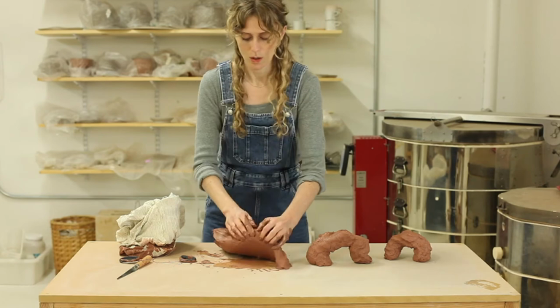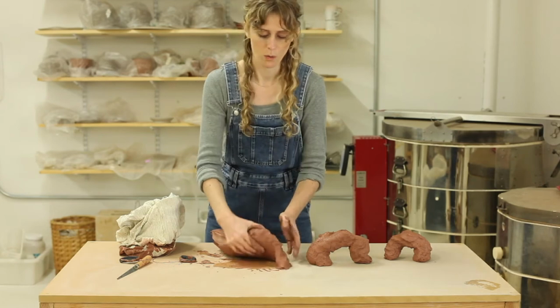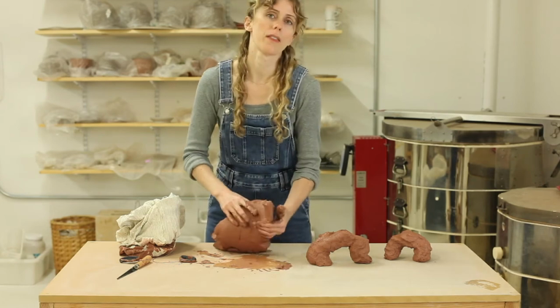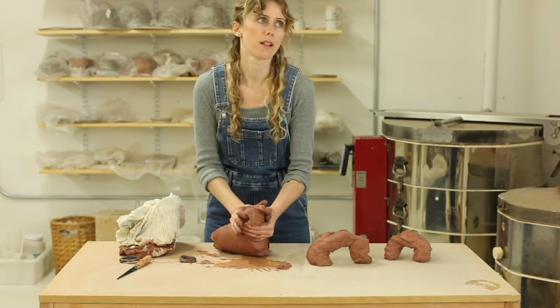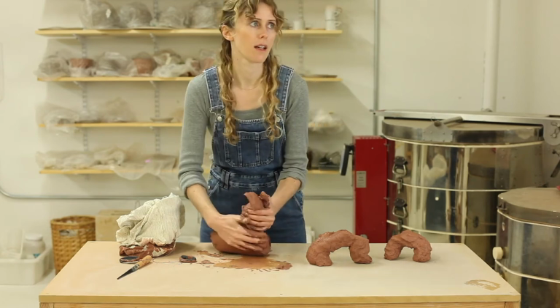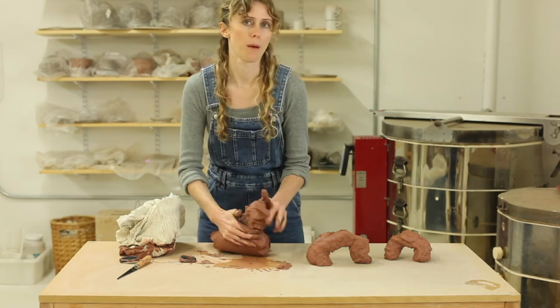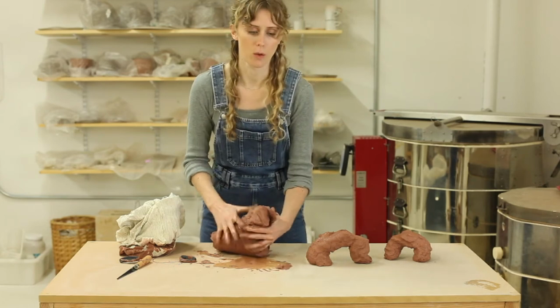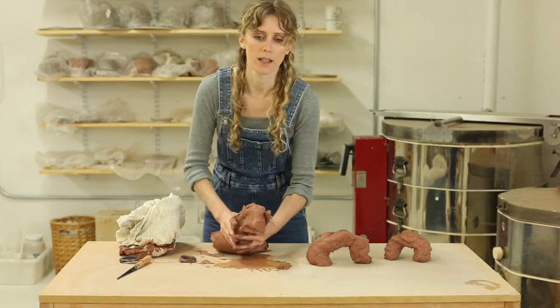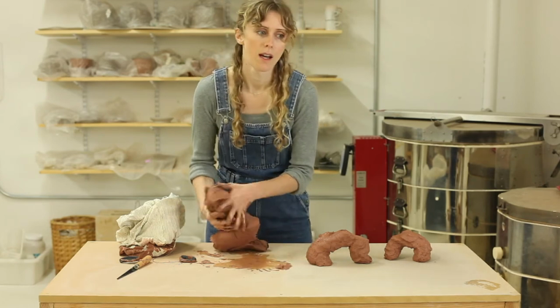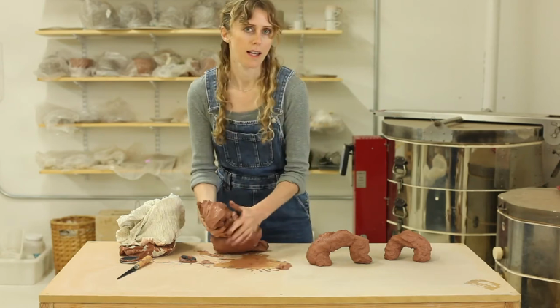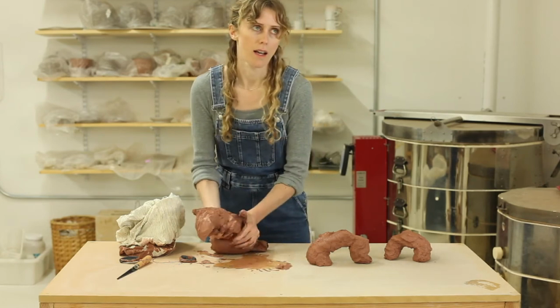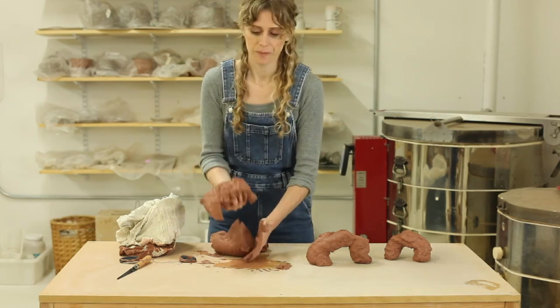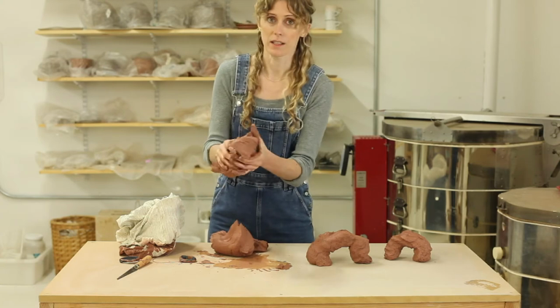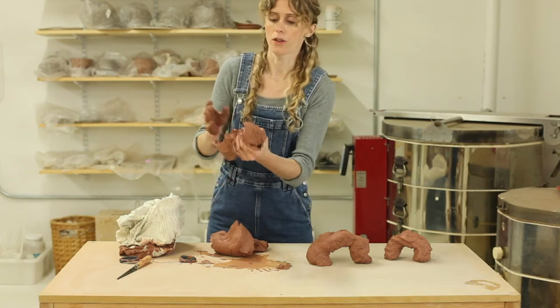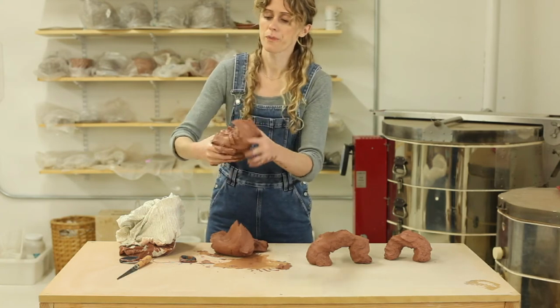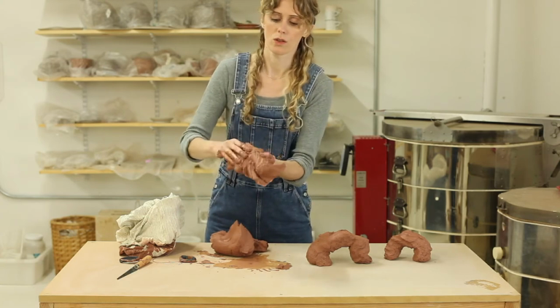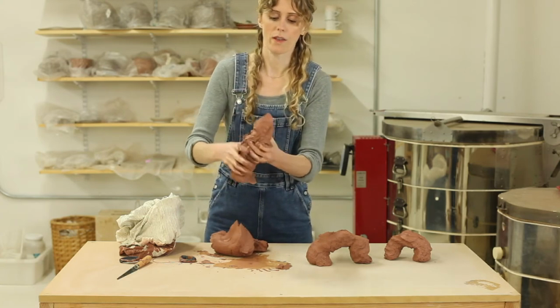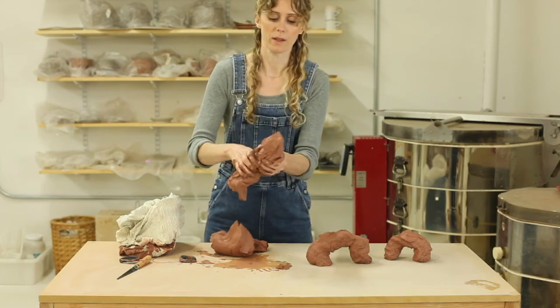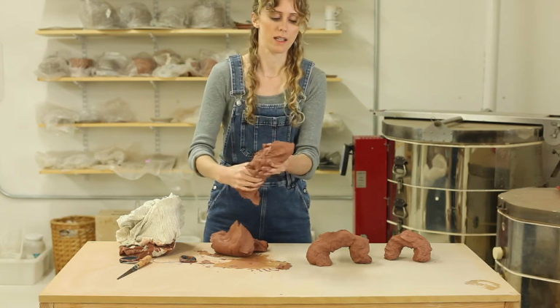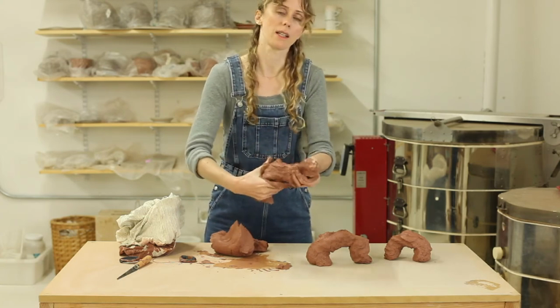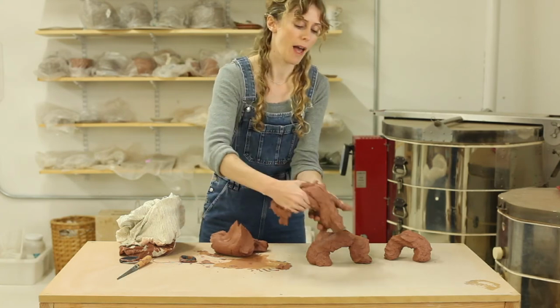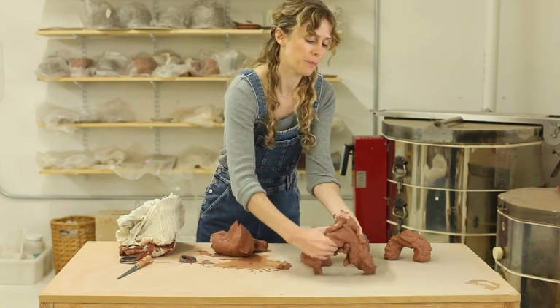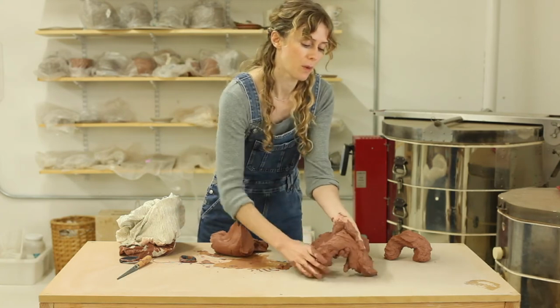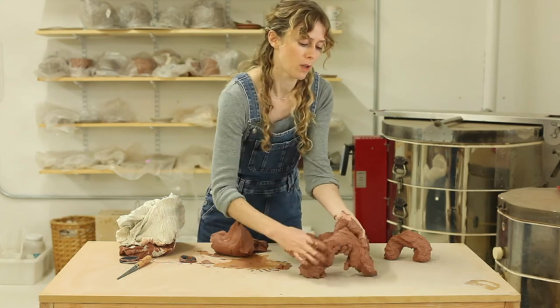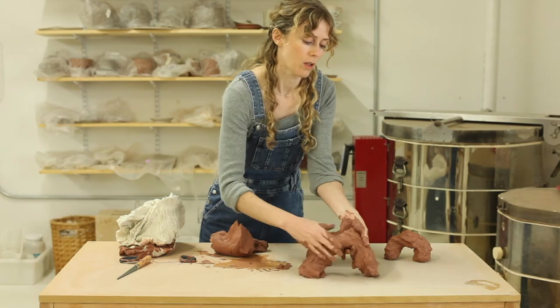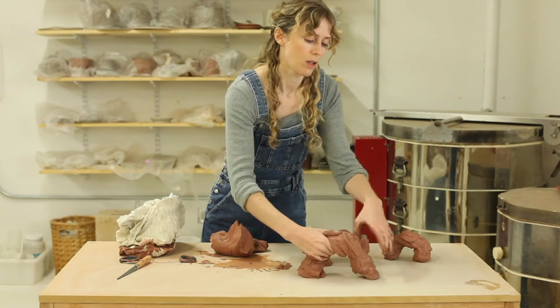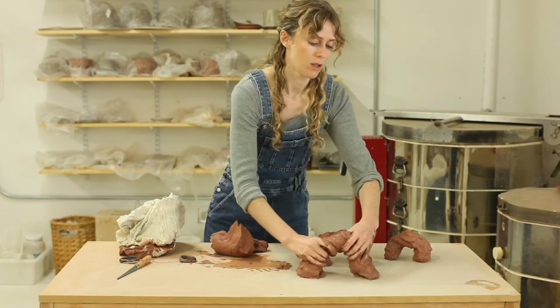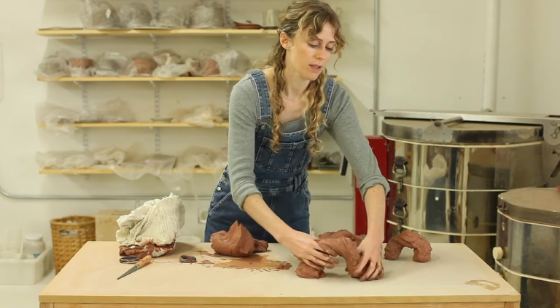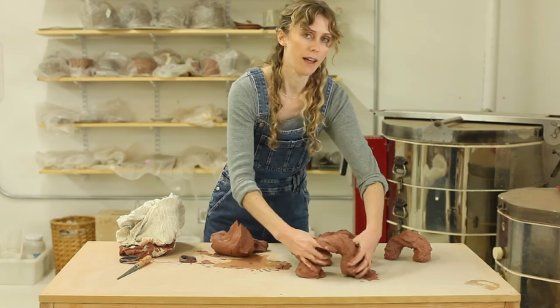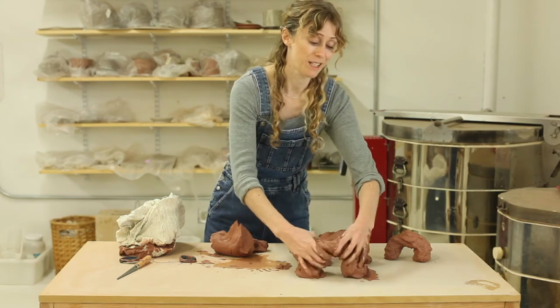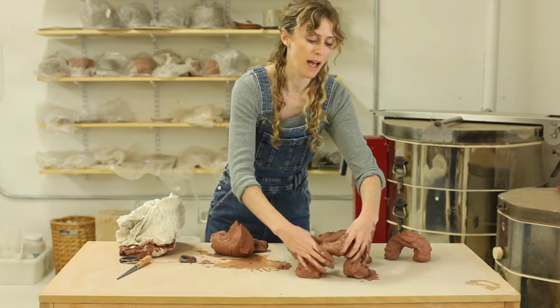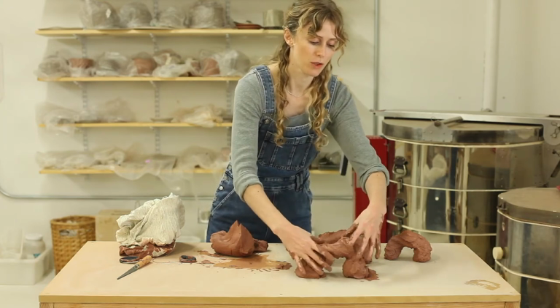We're at the tail end of summer in Oregon — I guess technically fall now. So the weather has been getting pretty wet. So this clay needs more time to dry.